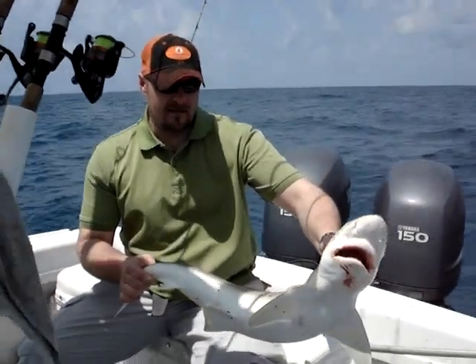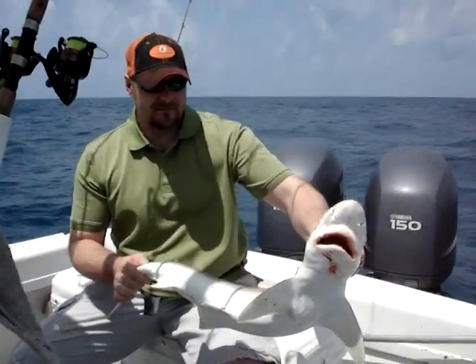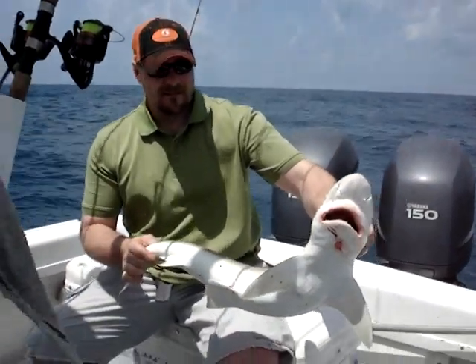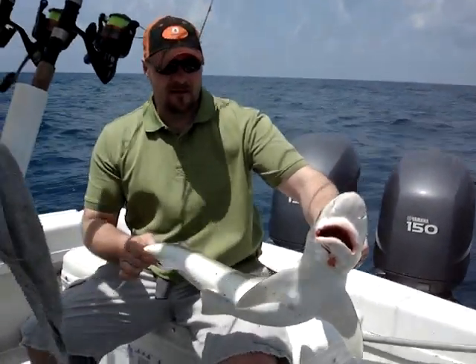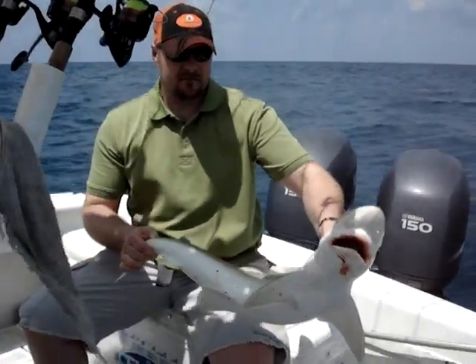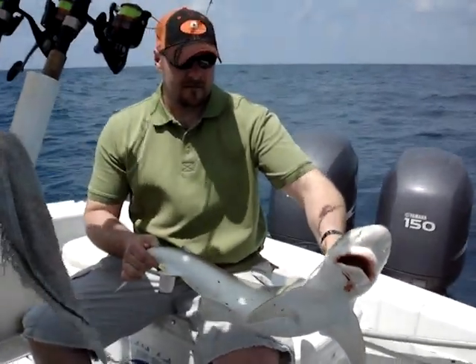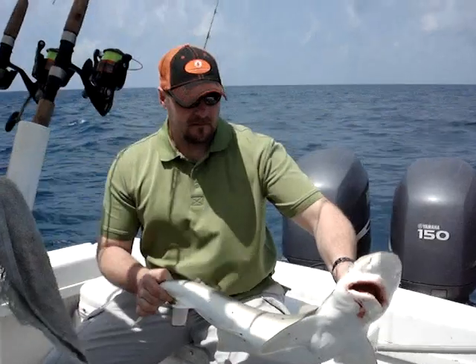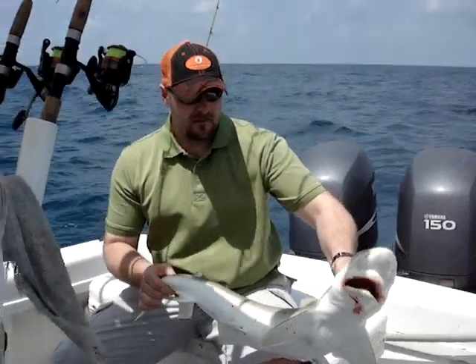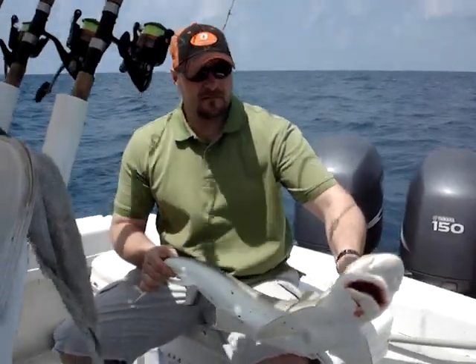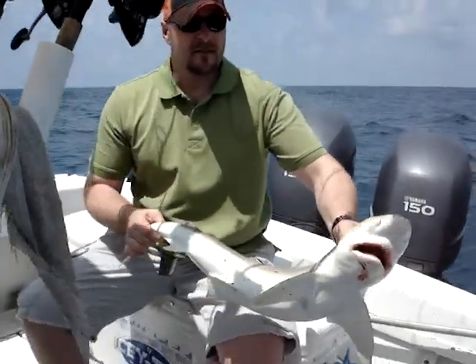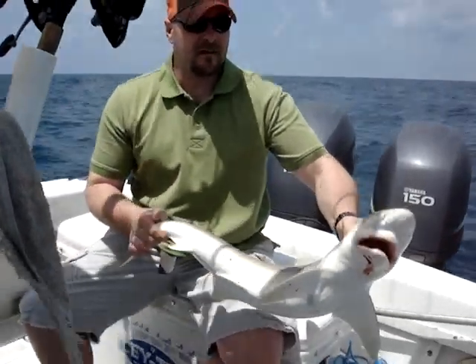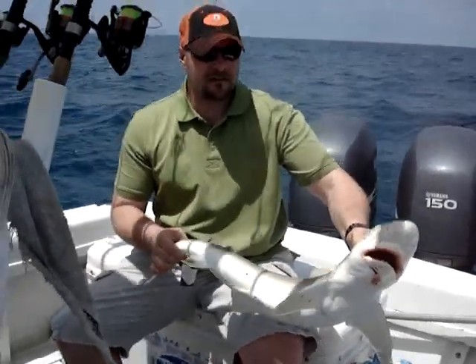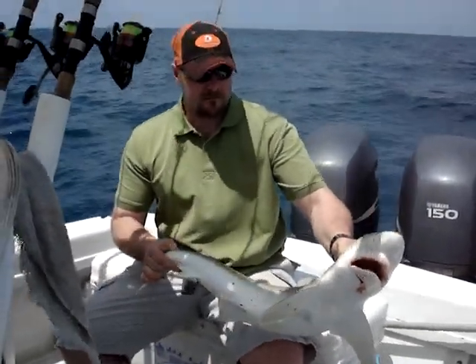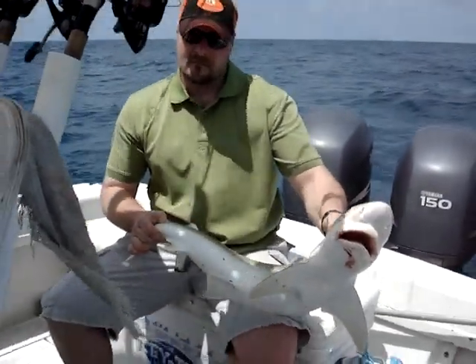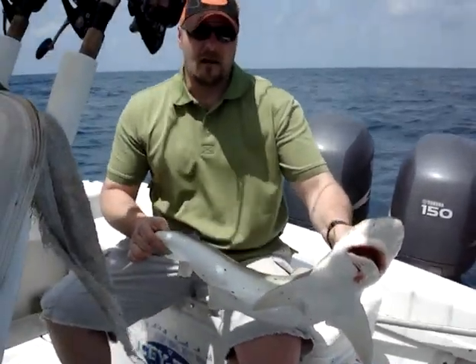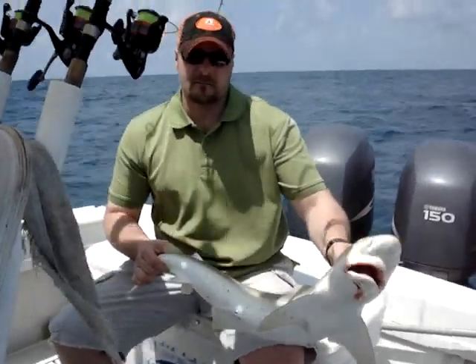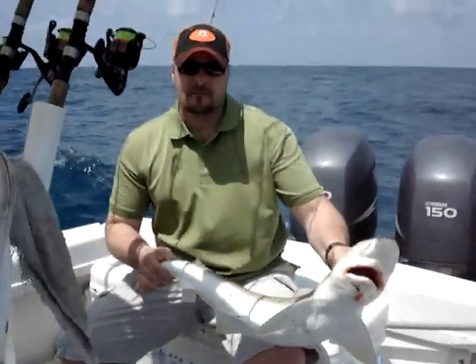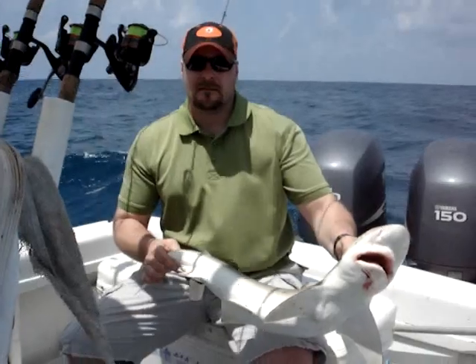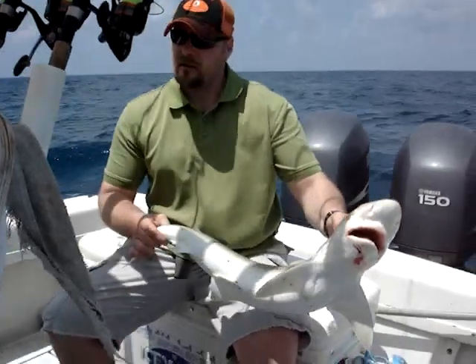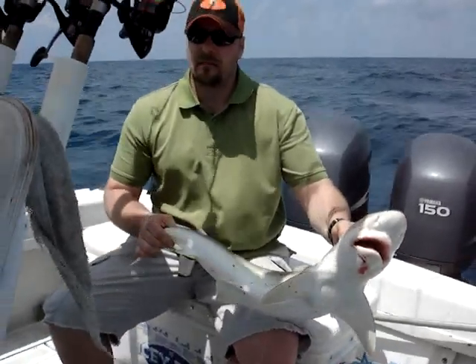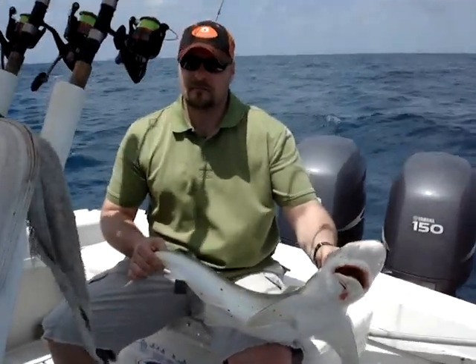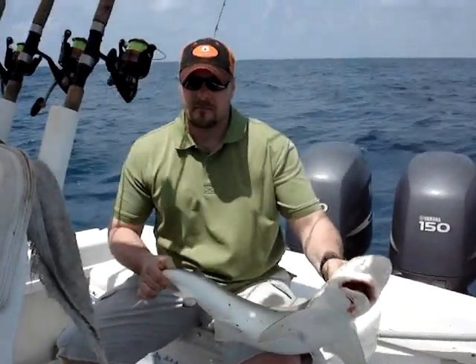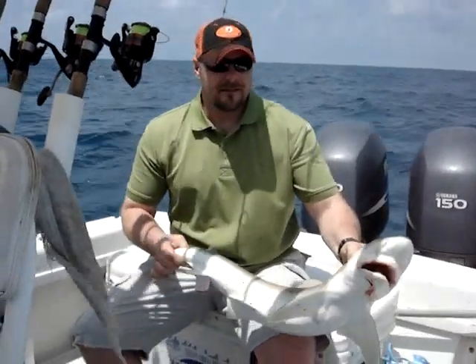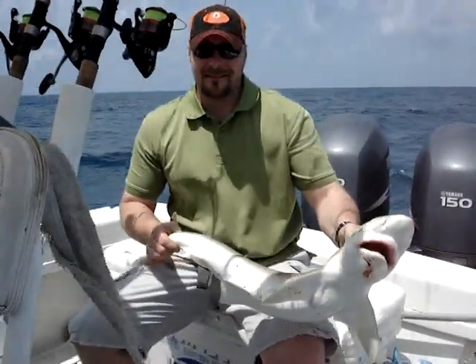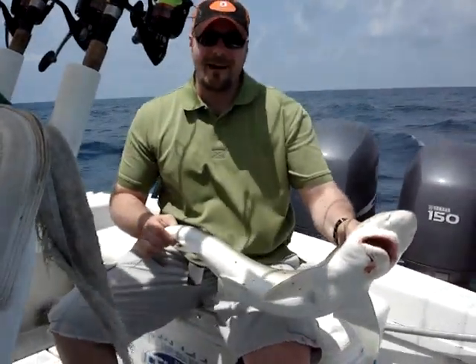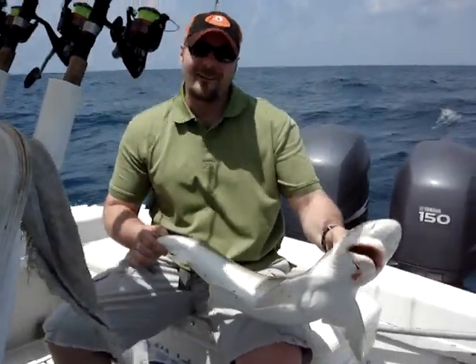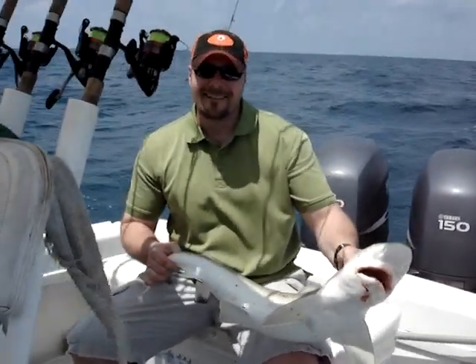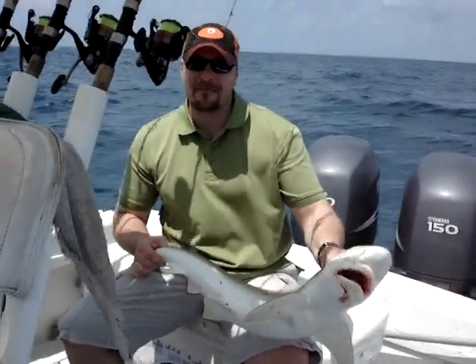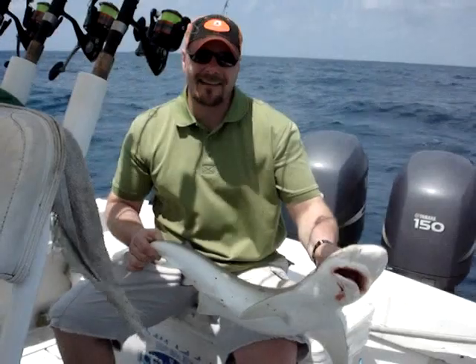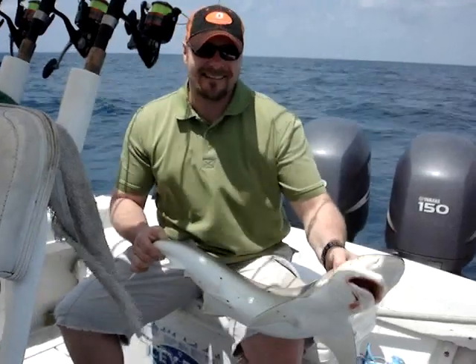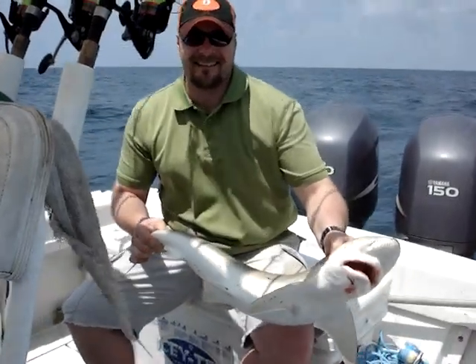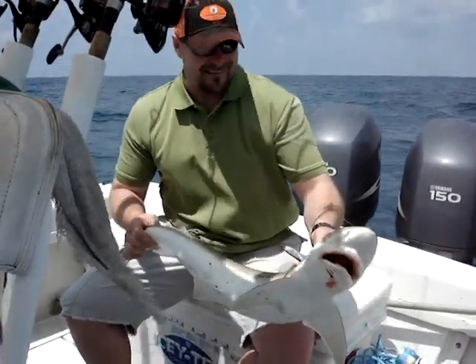All right, good deal. How many sharks have you guys gotten today? Two. Wow. Nice grouper, some keeper grouper. Who are you fishing with? Jimbo. He's the man. All right, we got some nice stuff.